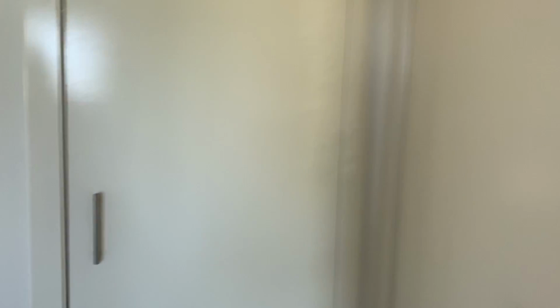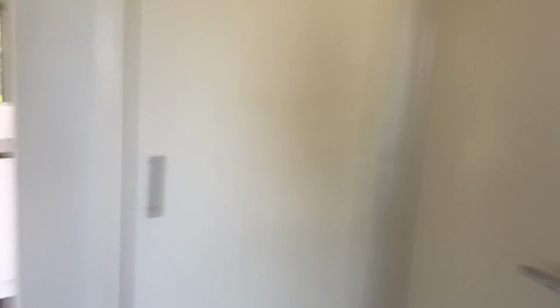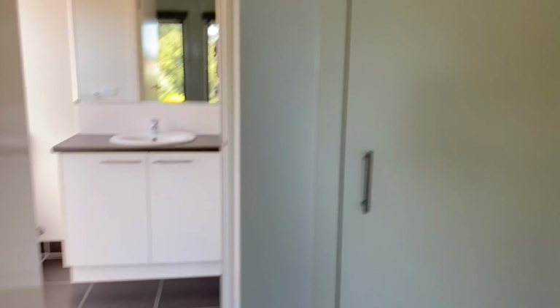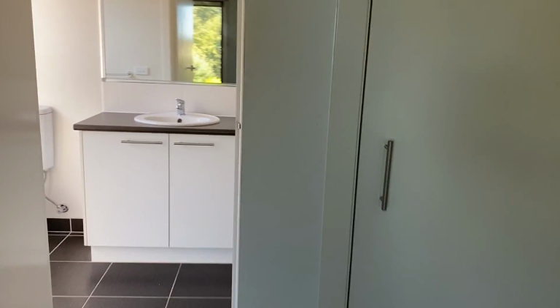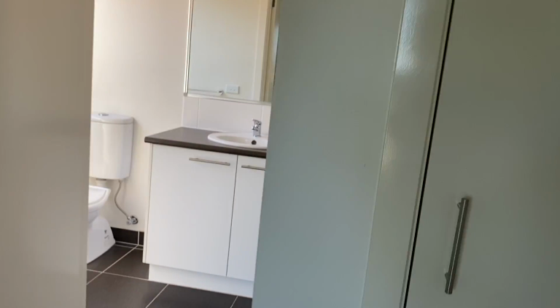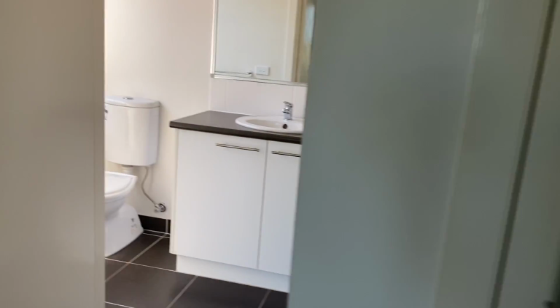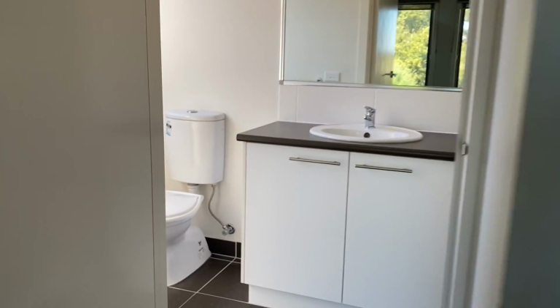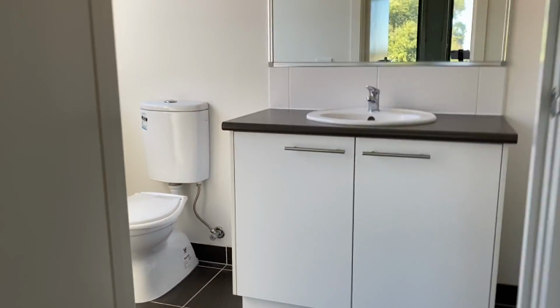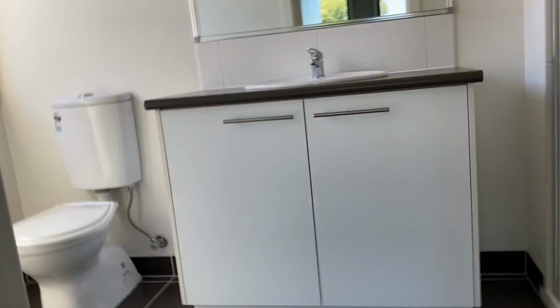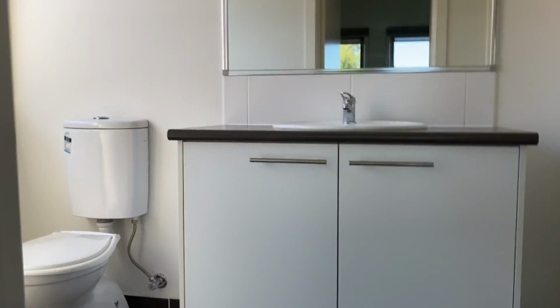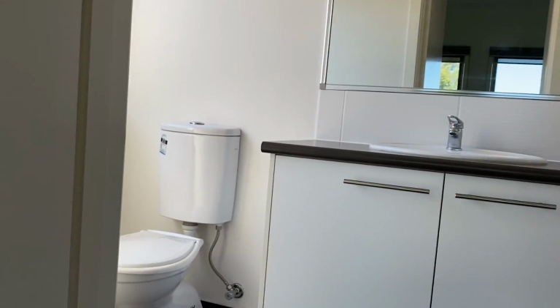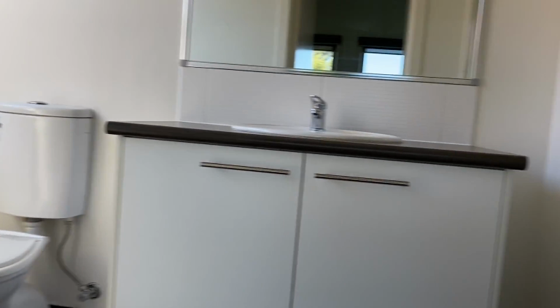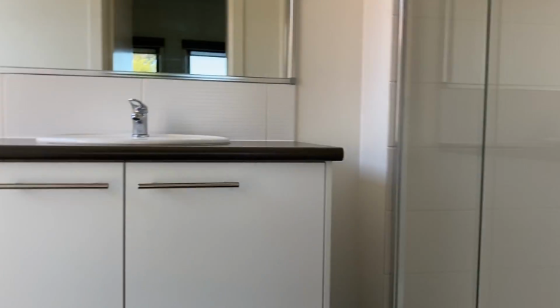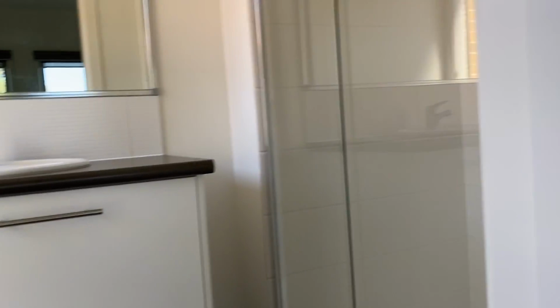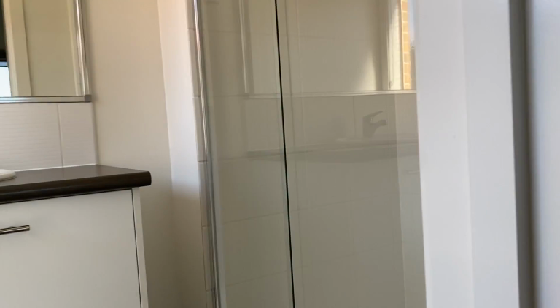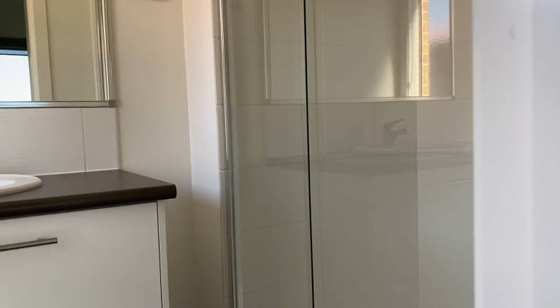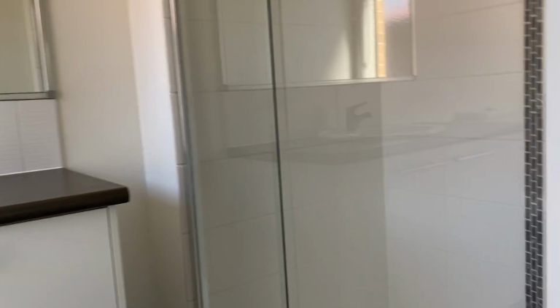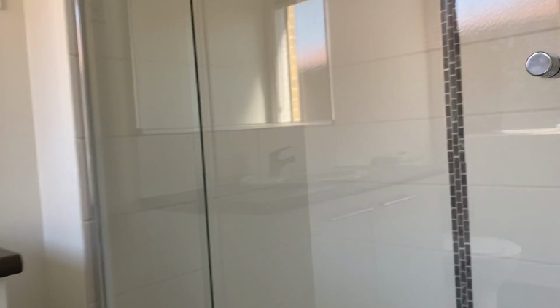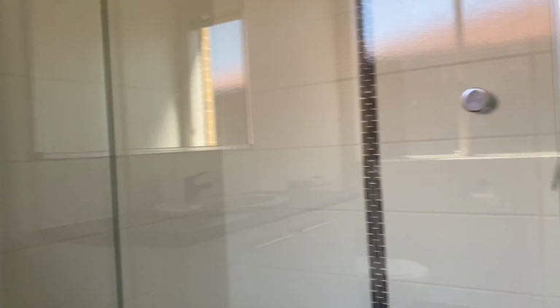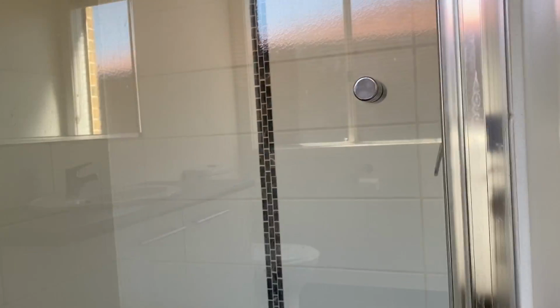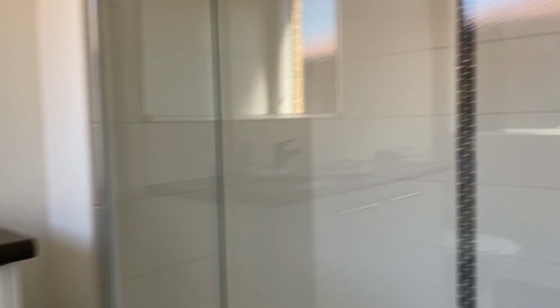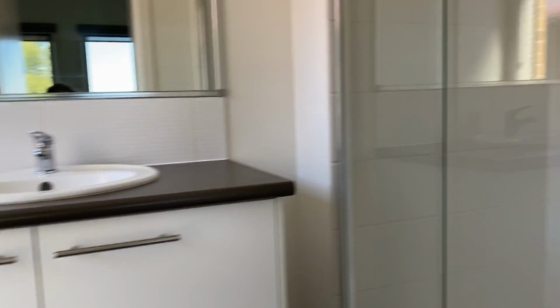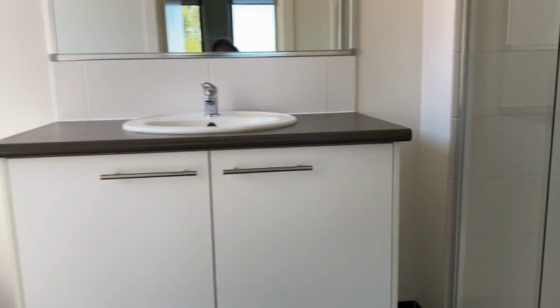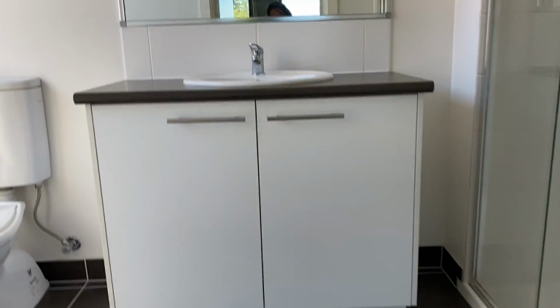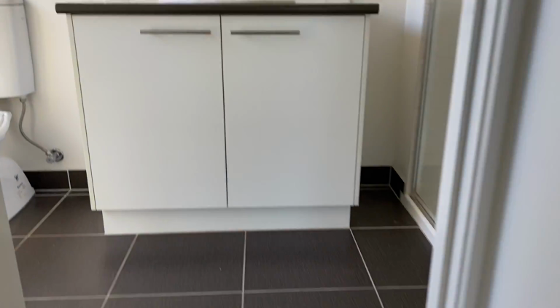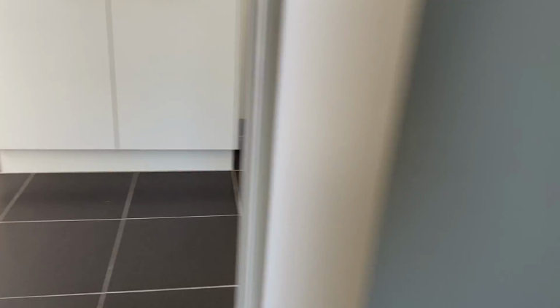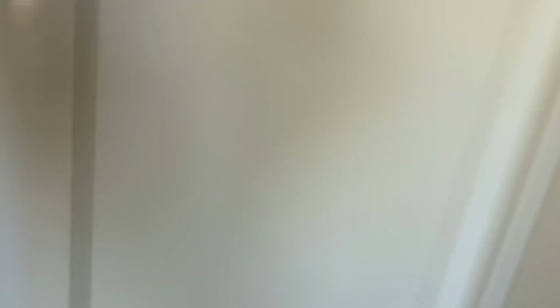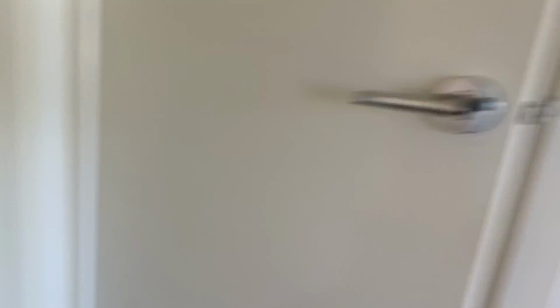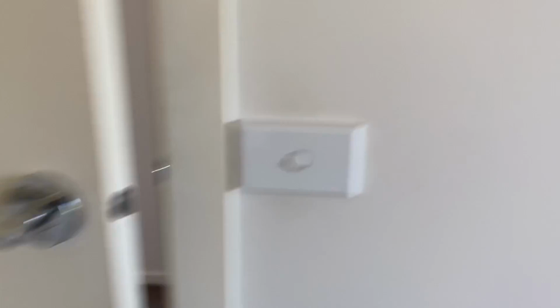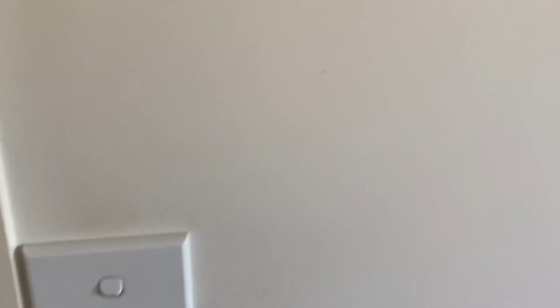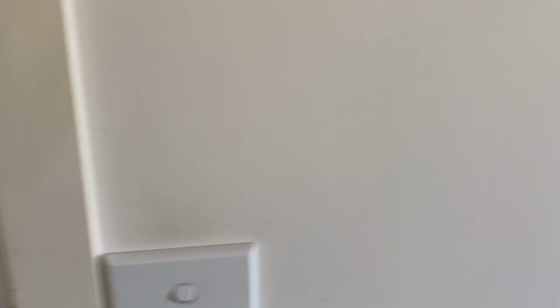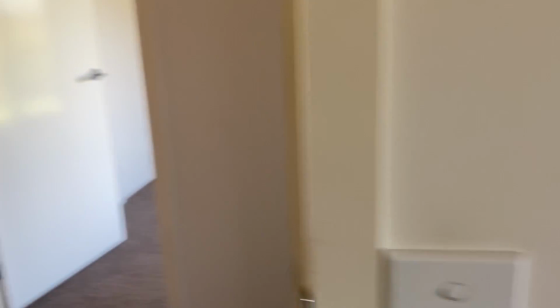An en suite with a nice big shower. It's quite a neat and tidy home.